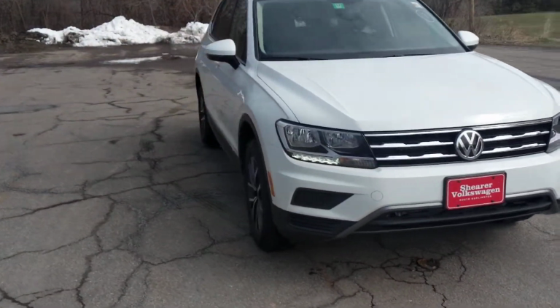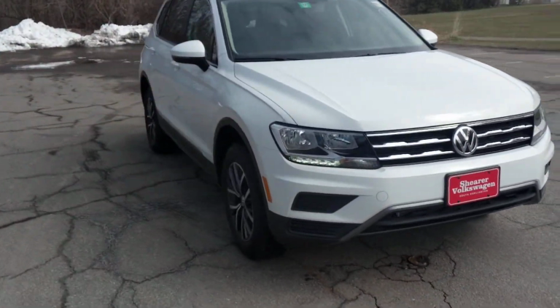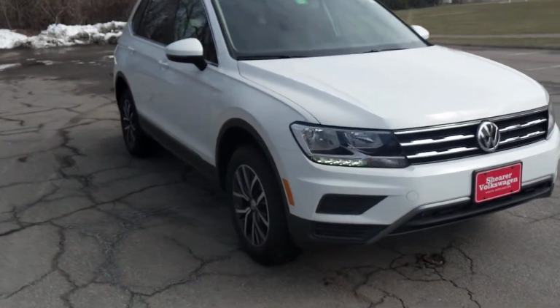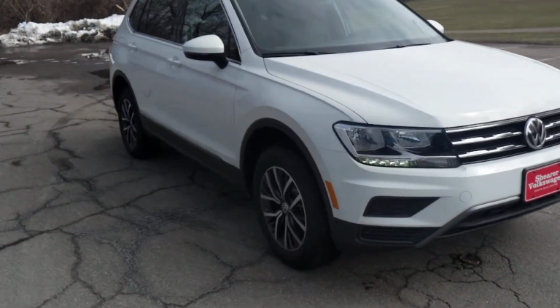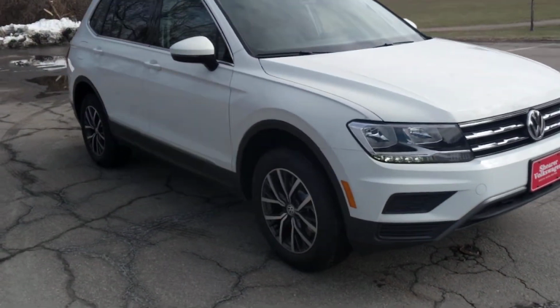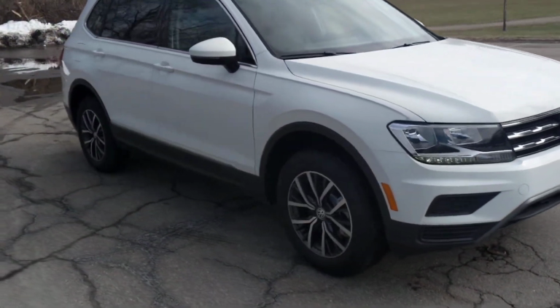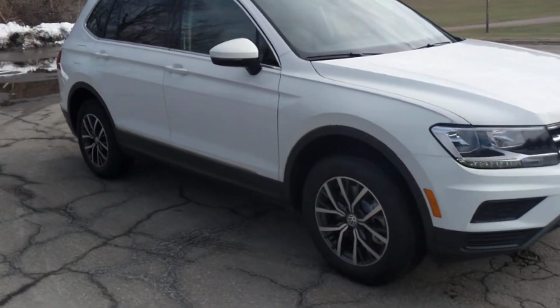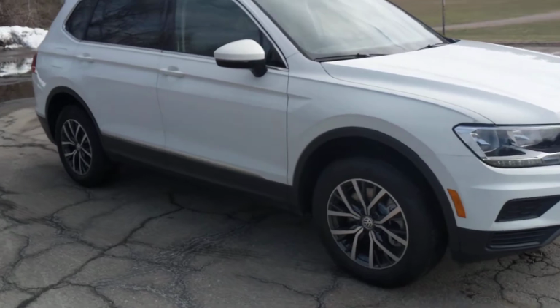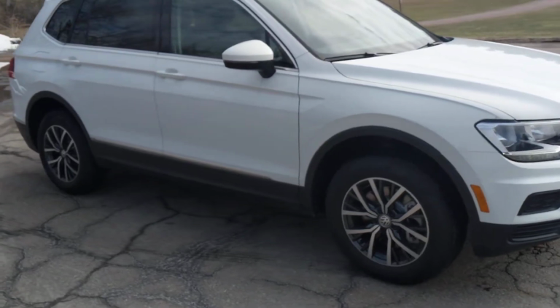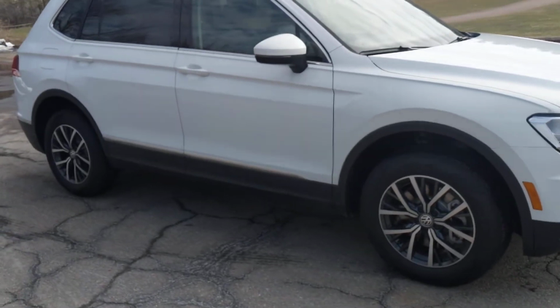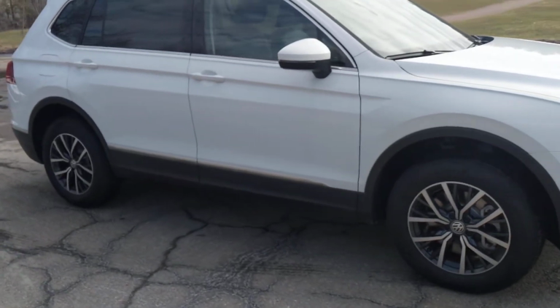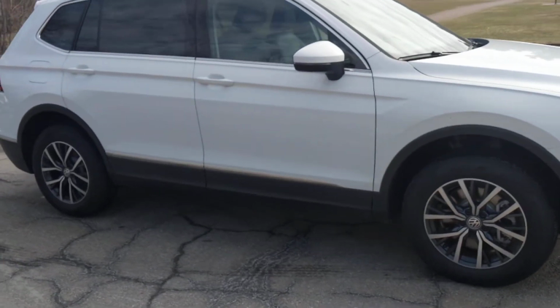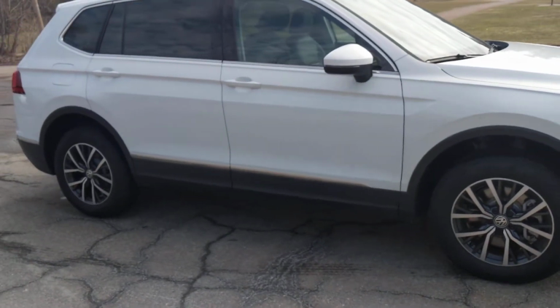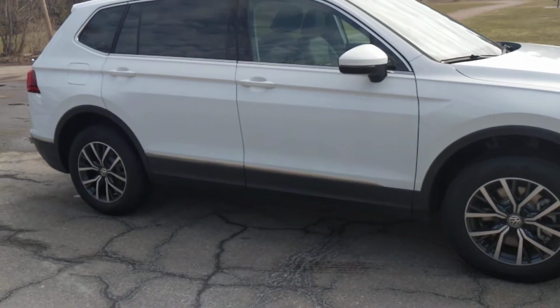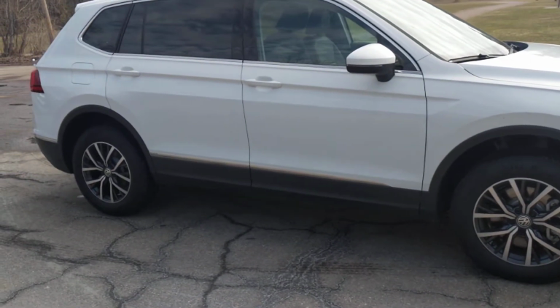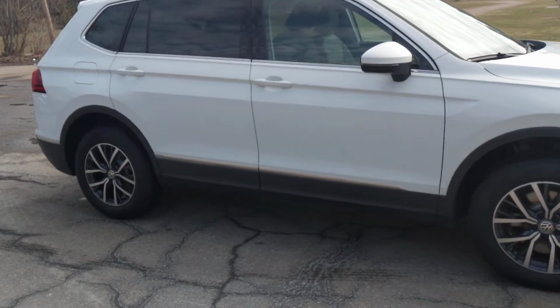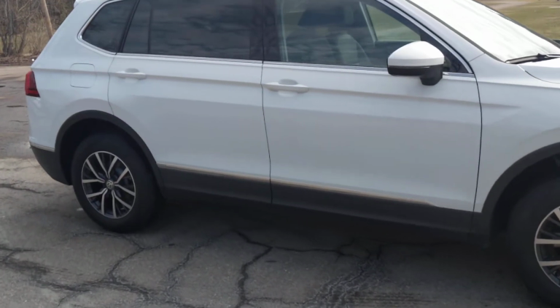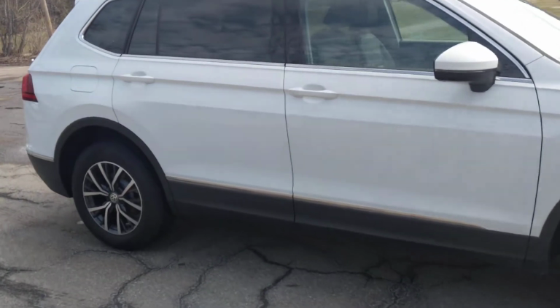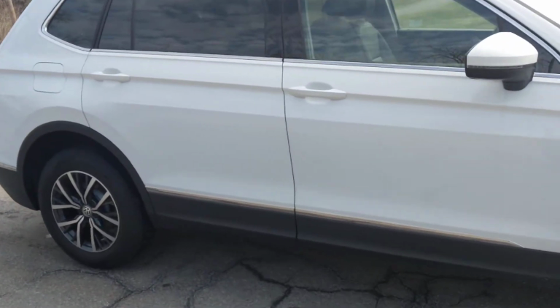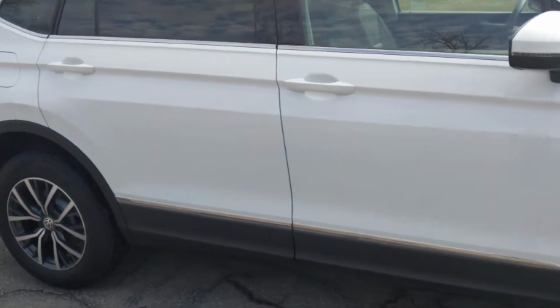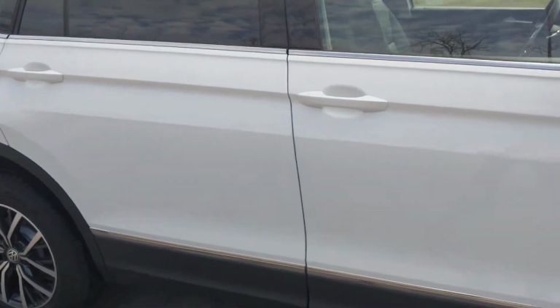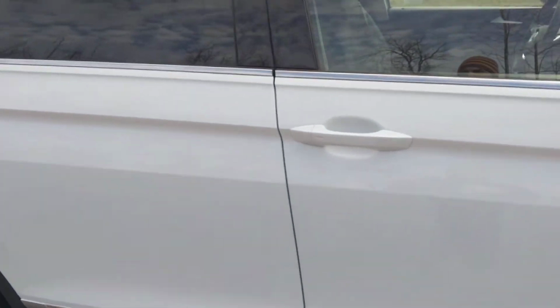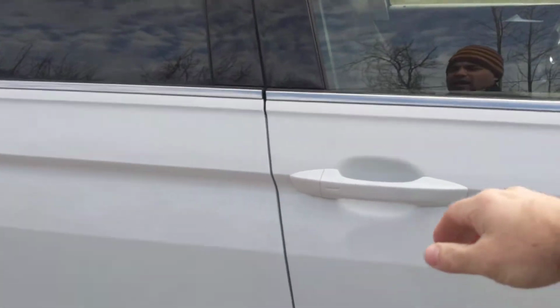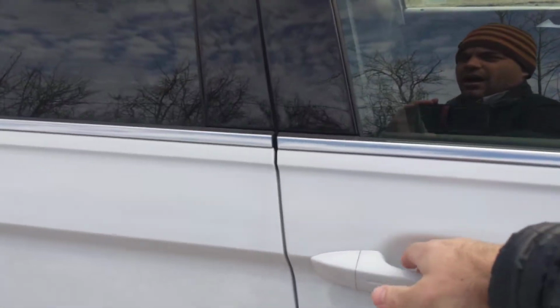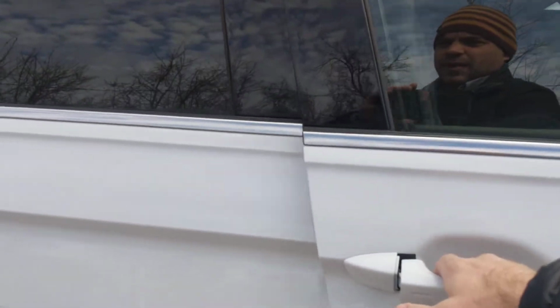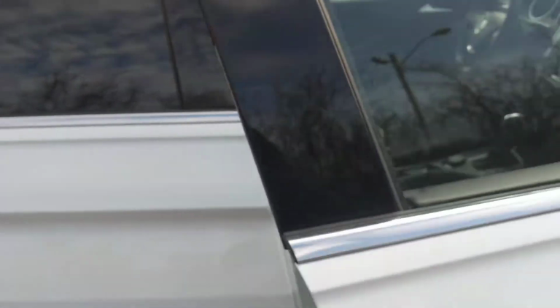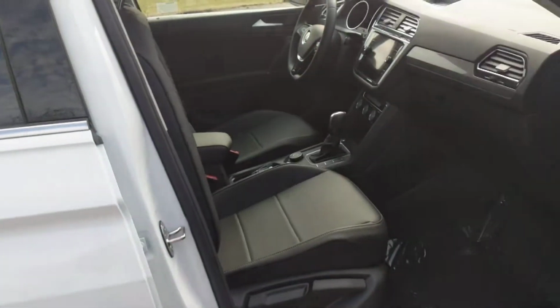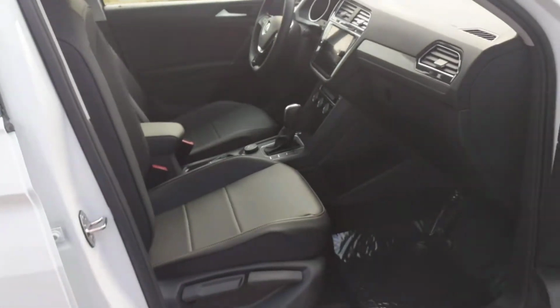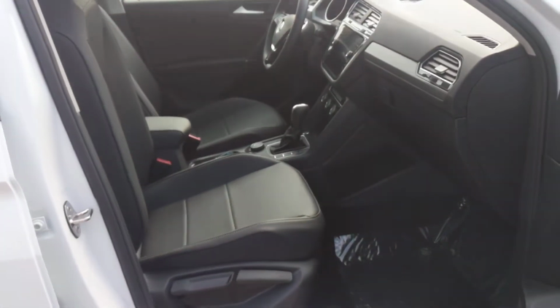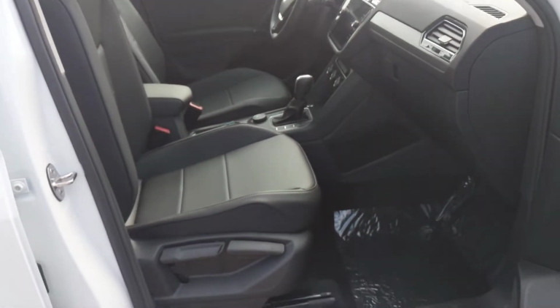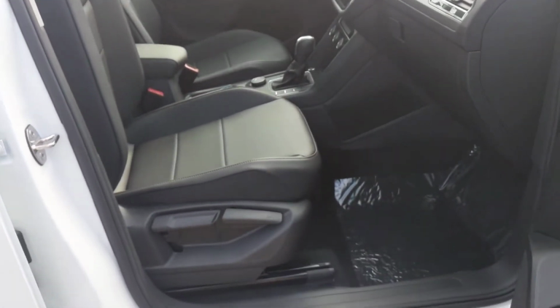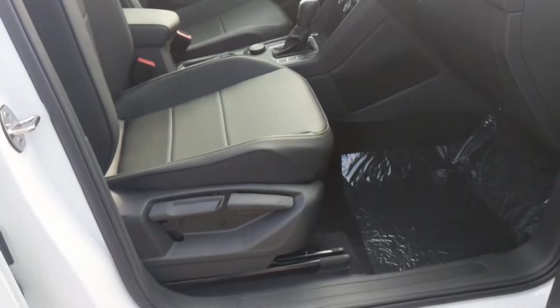Just want to give you an idea of what the car is about — the beautiful character lines, the very well styled rims. You've got a ton of space, and the SE offers a leatherette seating surface.